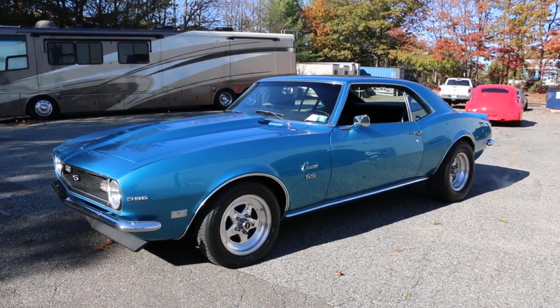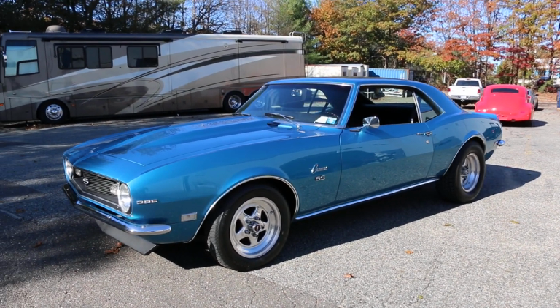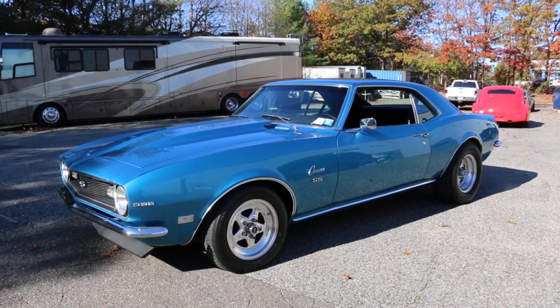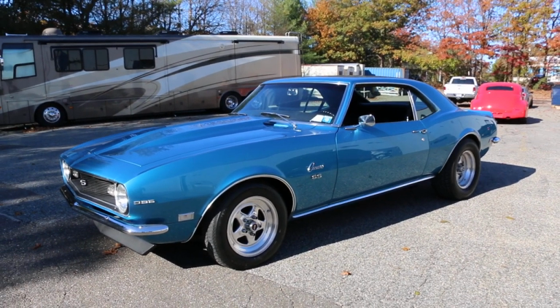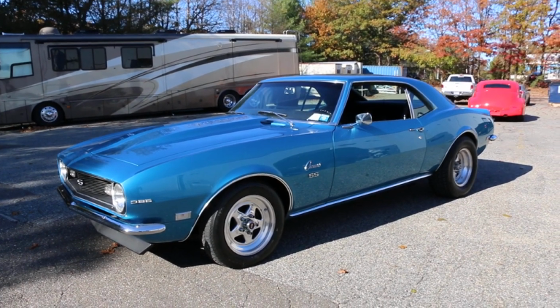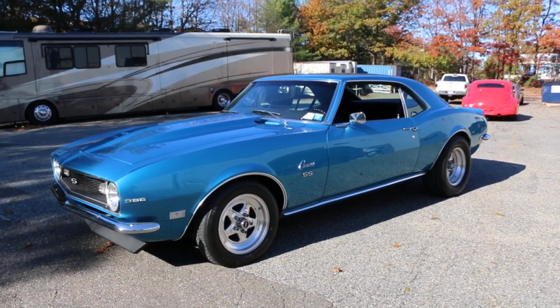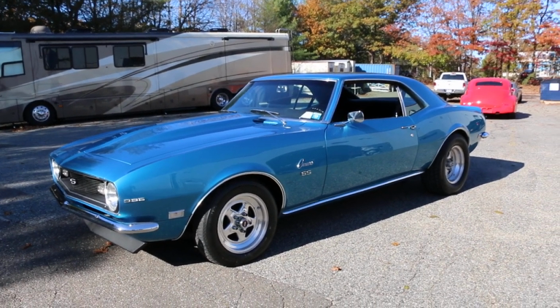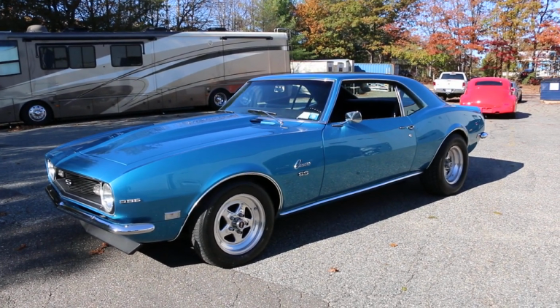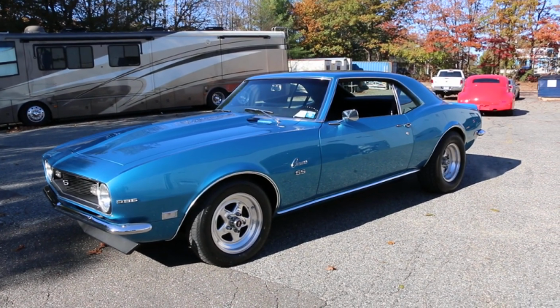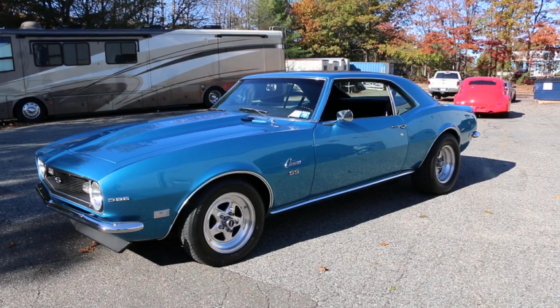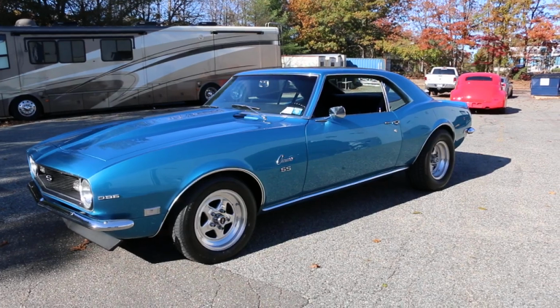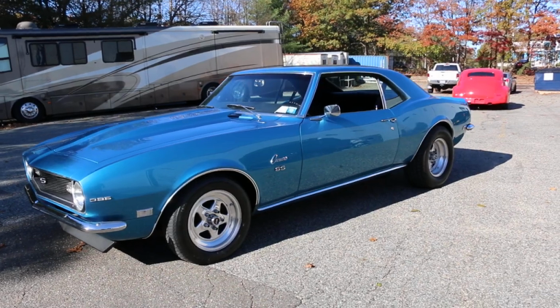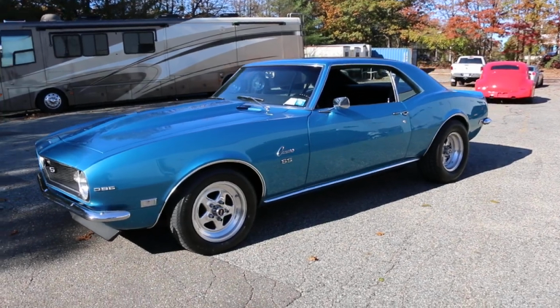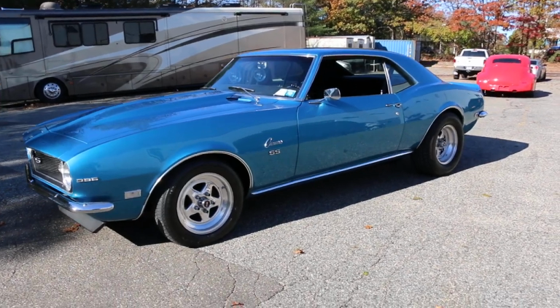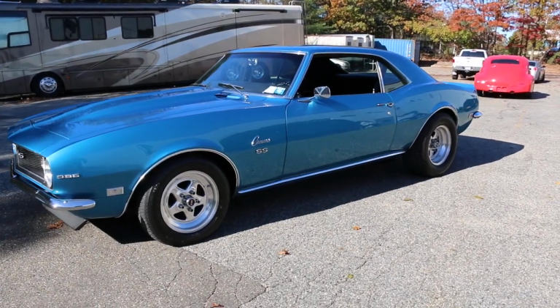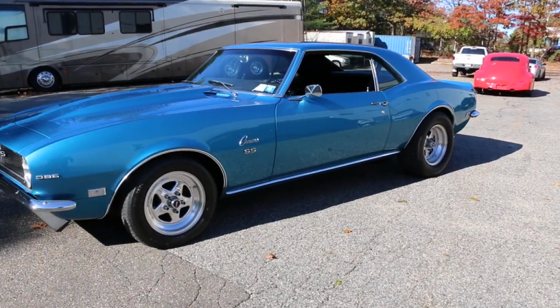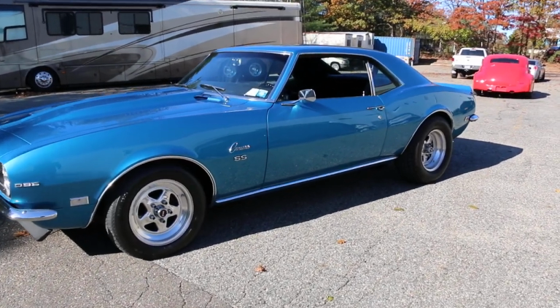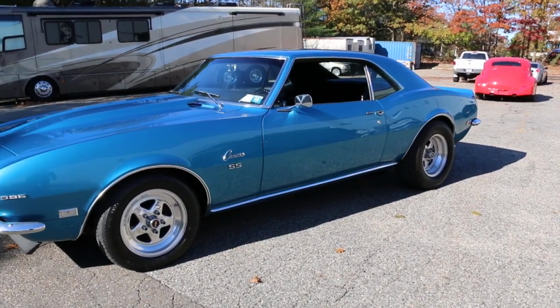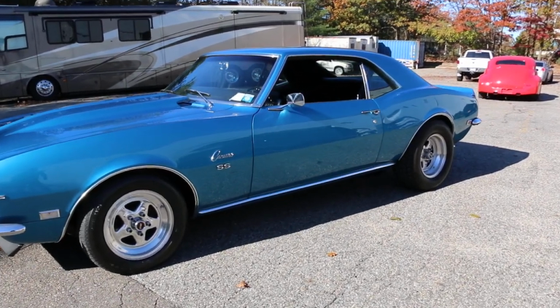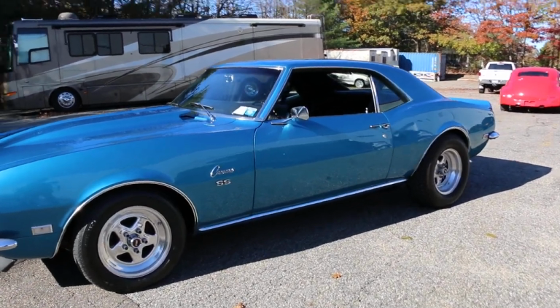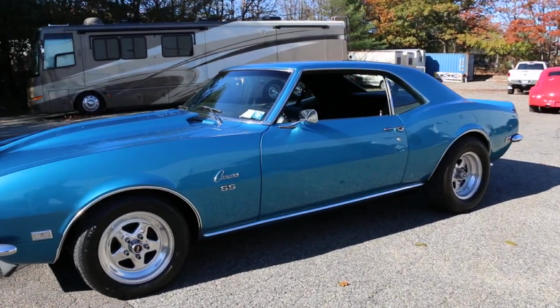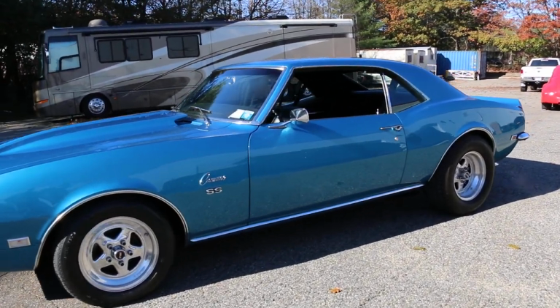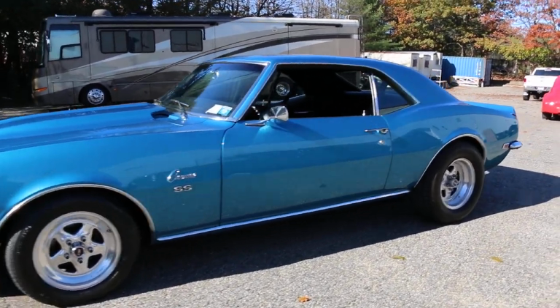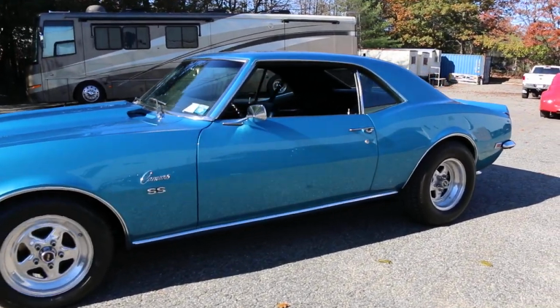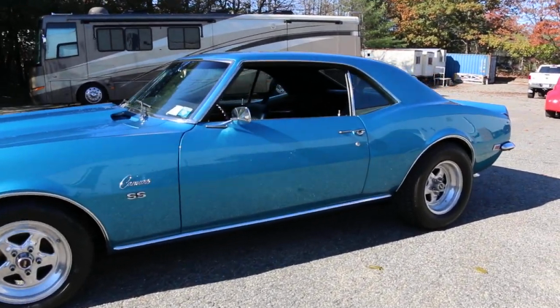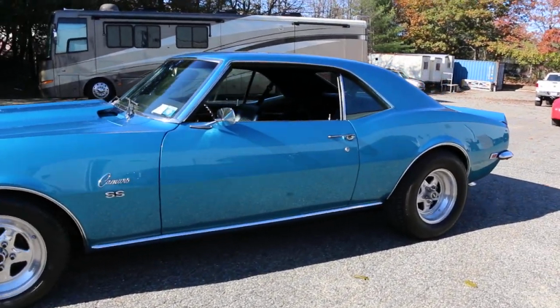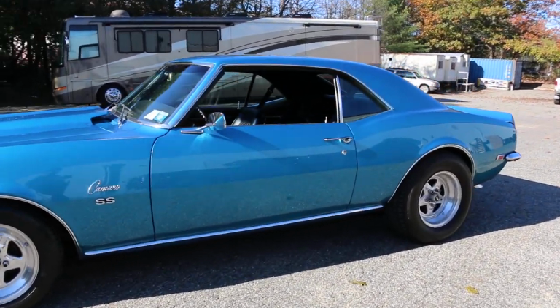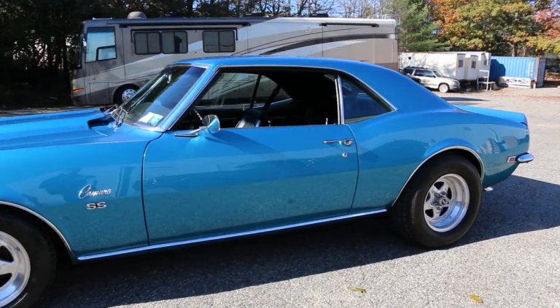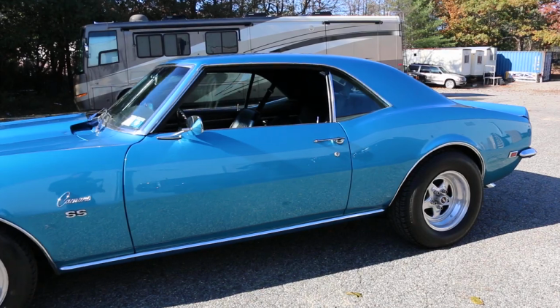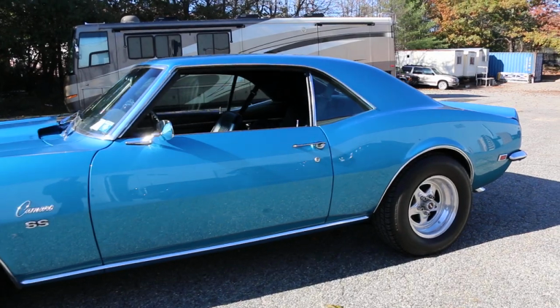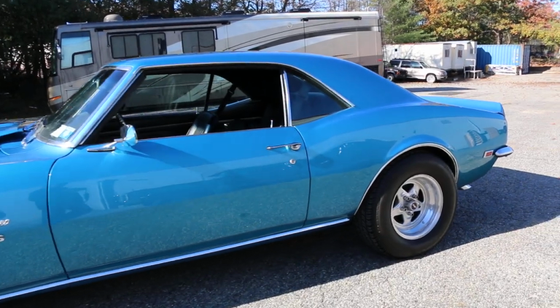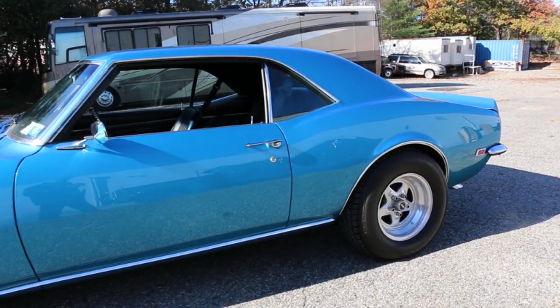I'll give you a little history on it. This is a real SS. It currently has a ZZ502 in it. With a ceramic 5C, Cosby rear.